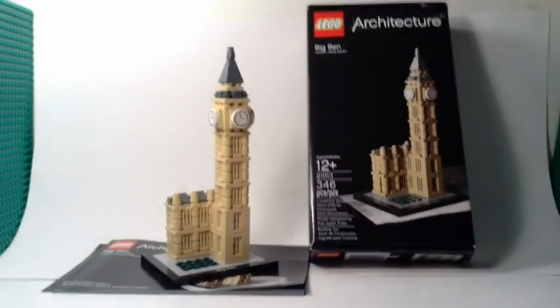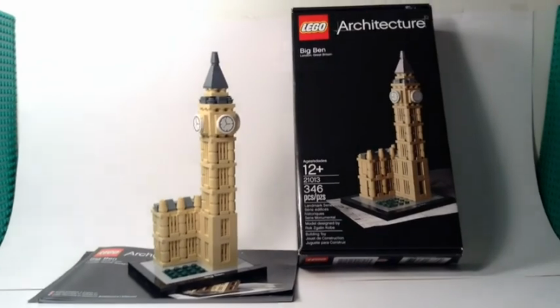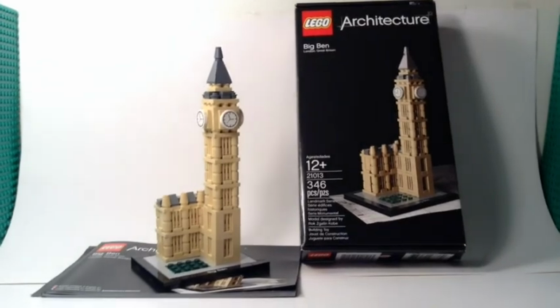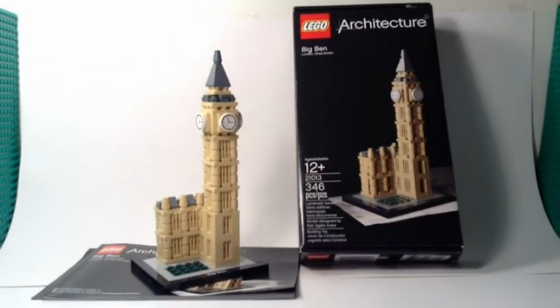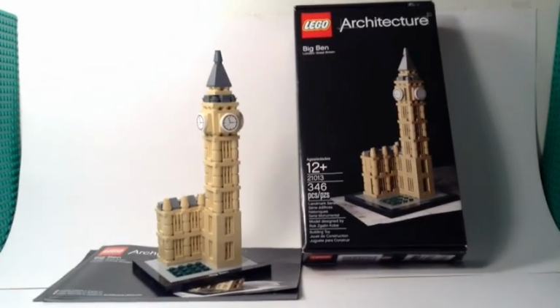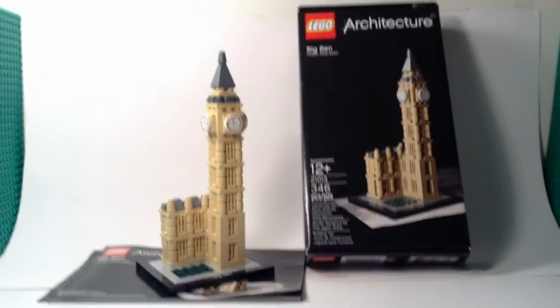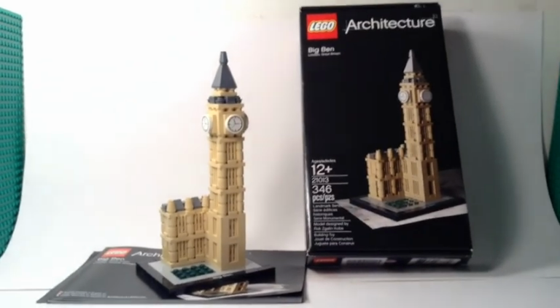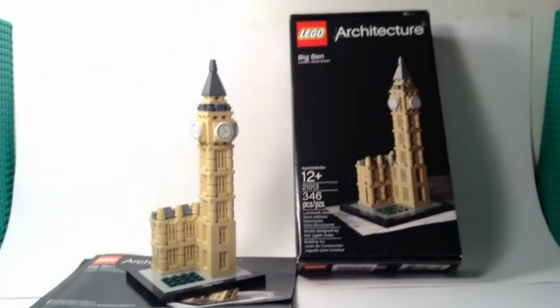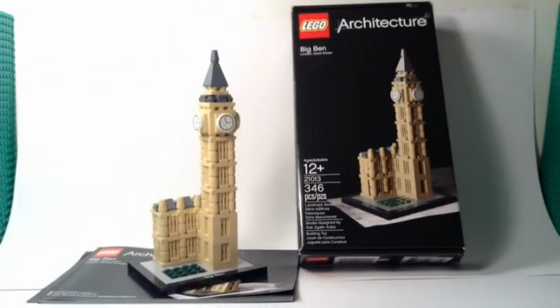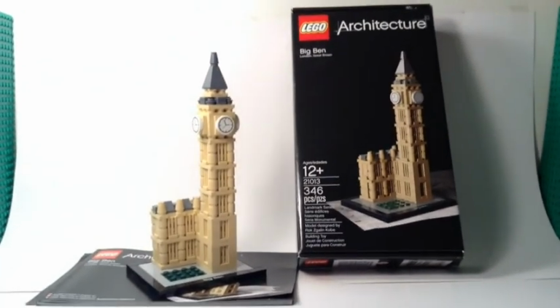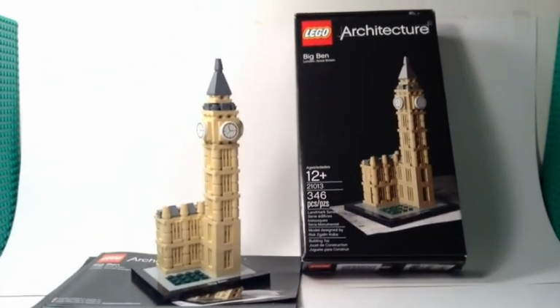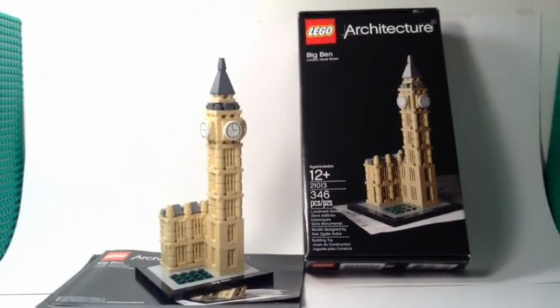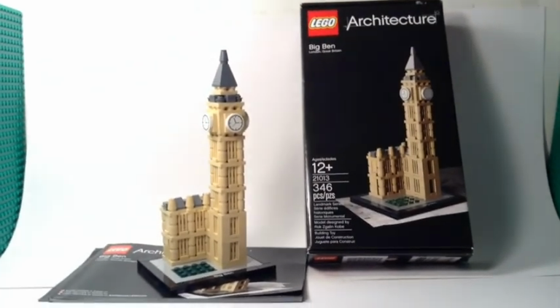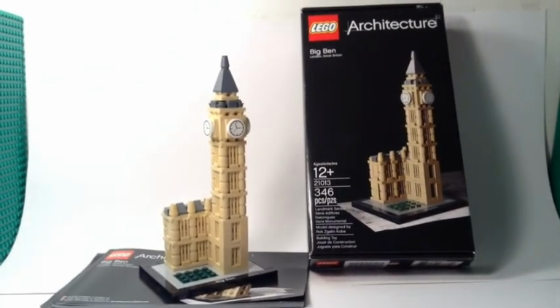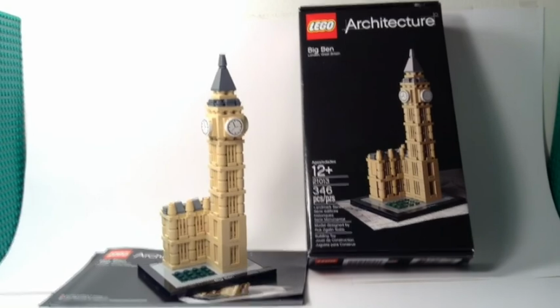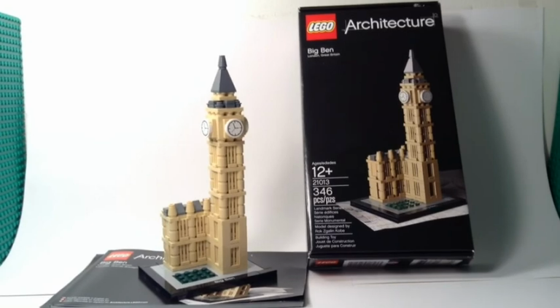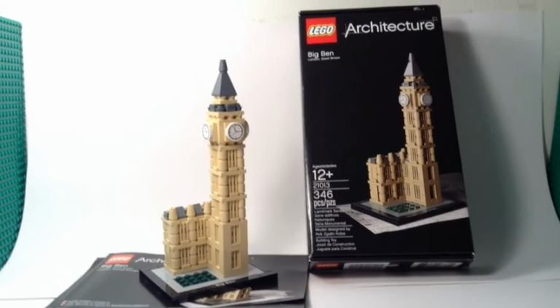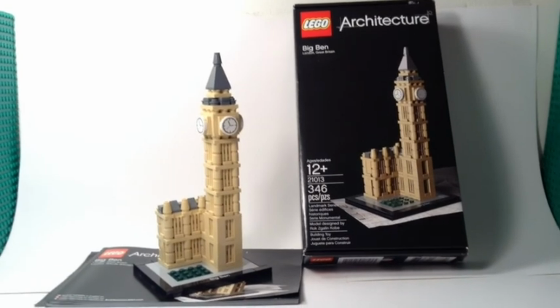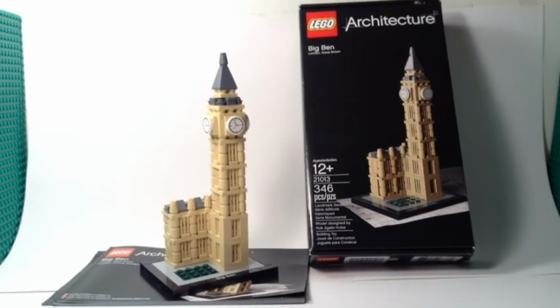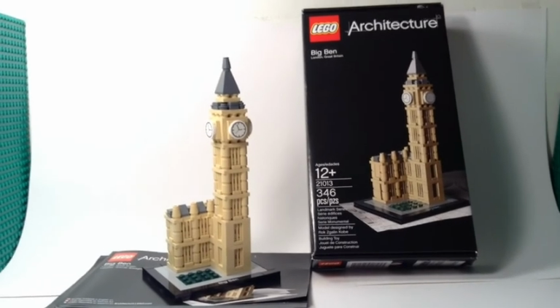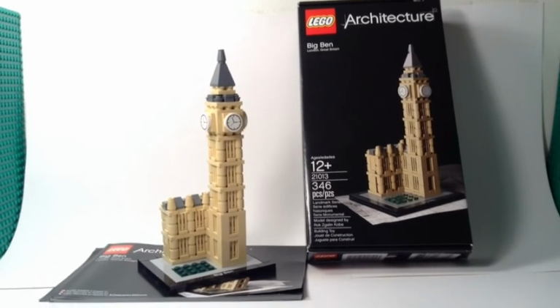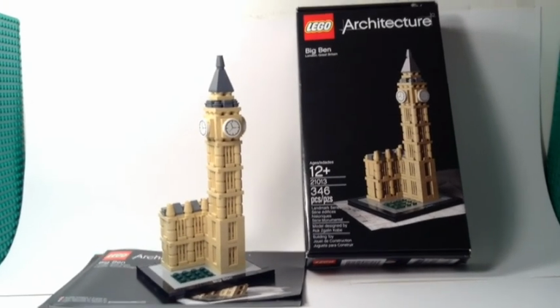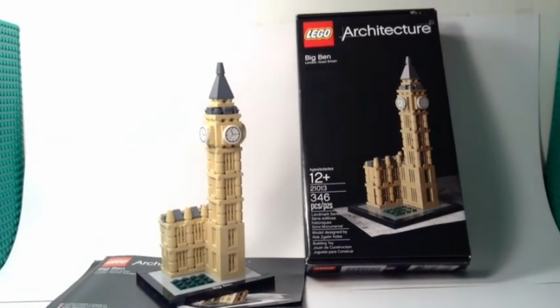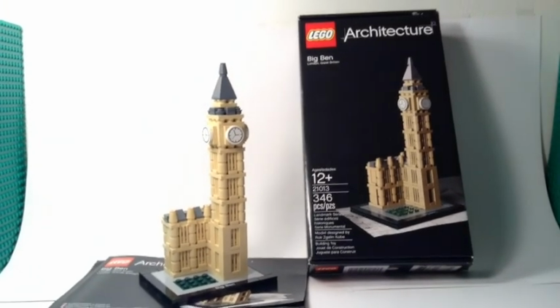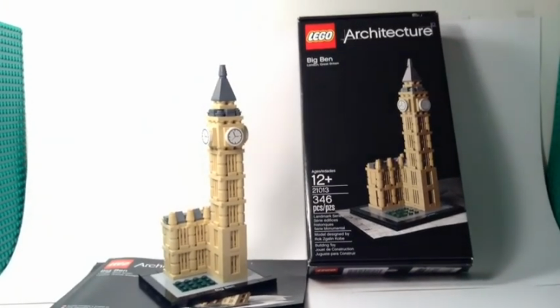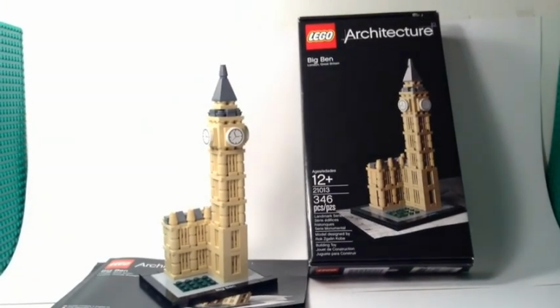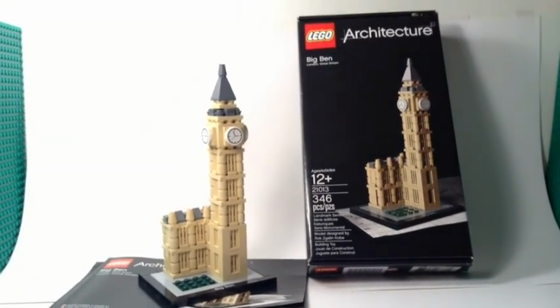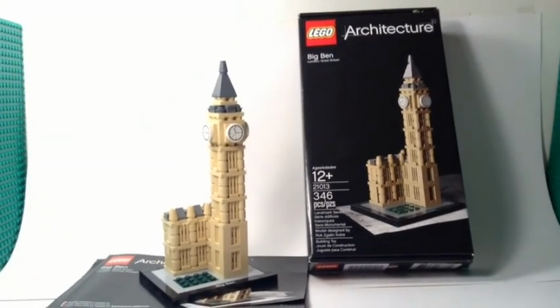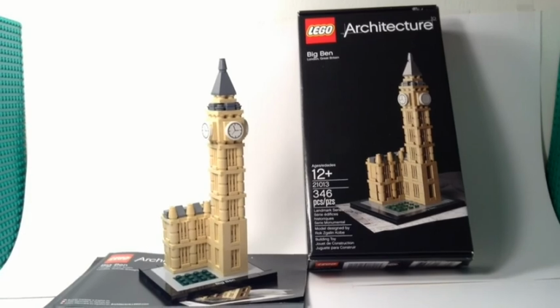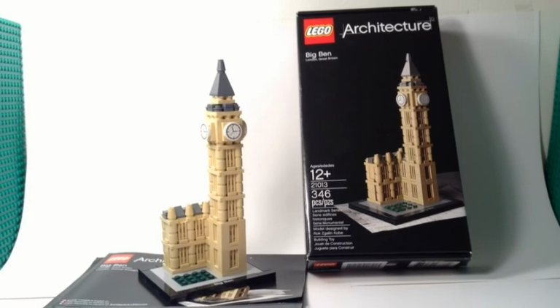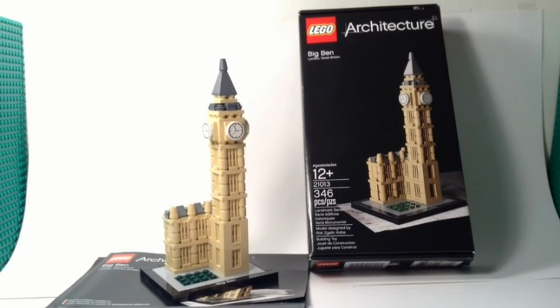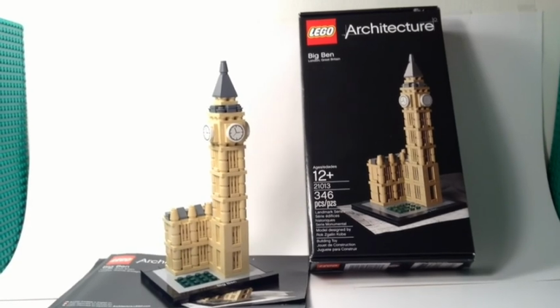That's pretty much it for the Lego Architecture Big Ben review. There'll be more reviews coming, so please like, comment, subscribe, and thanks for watching!